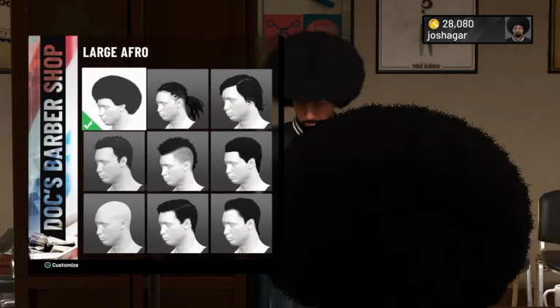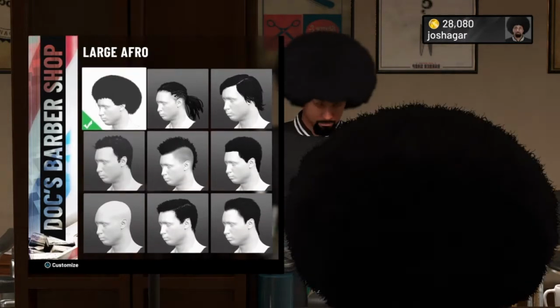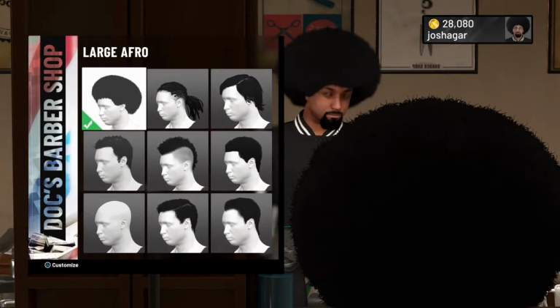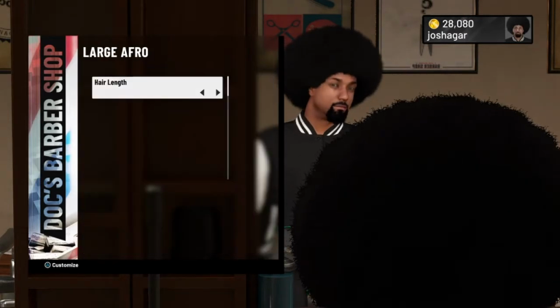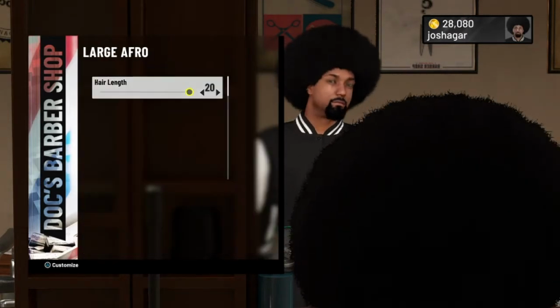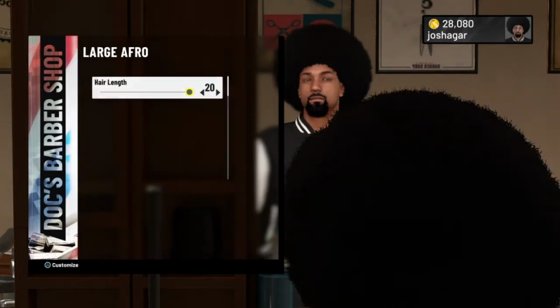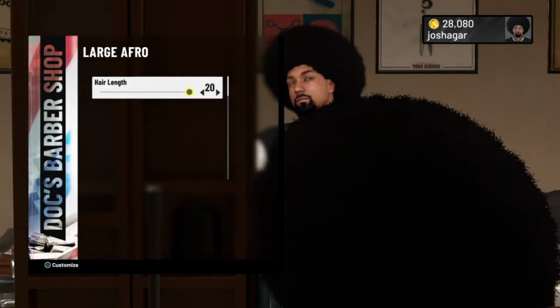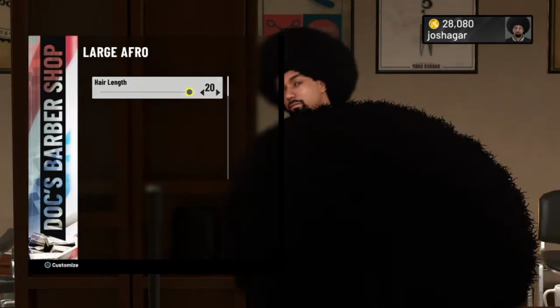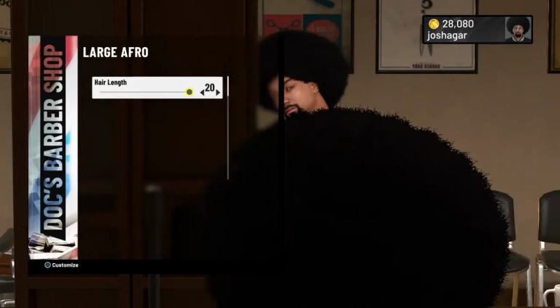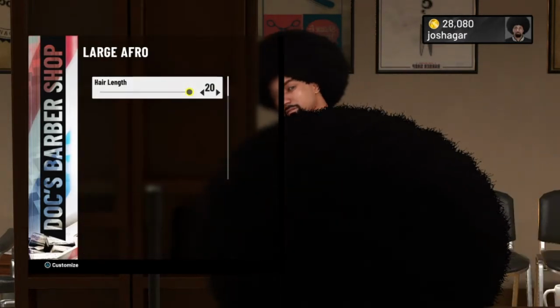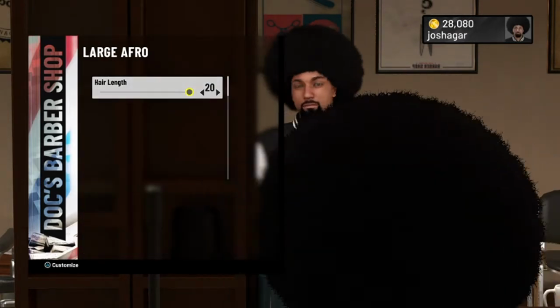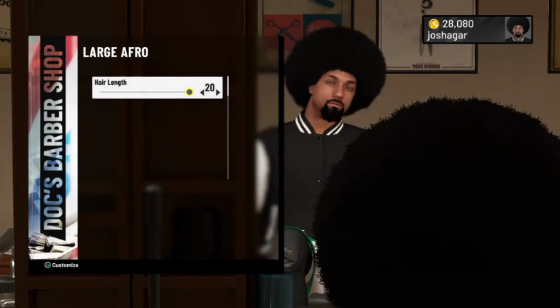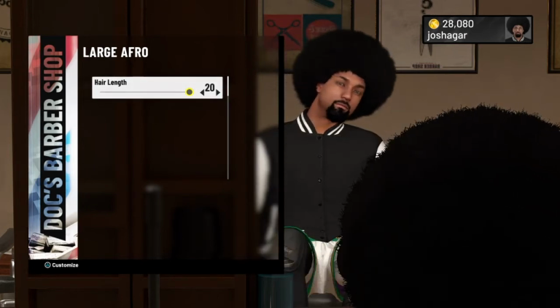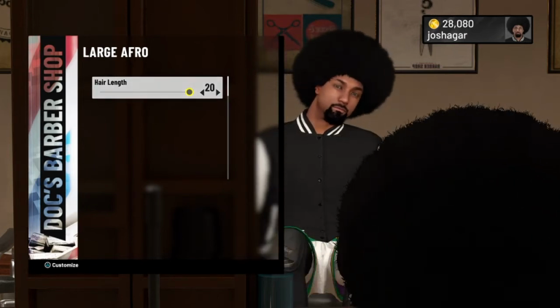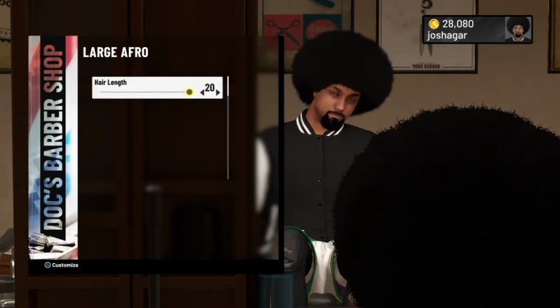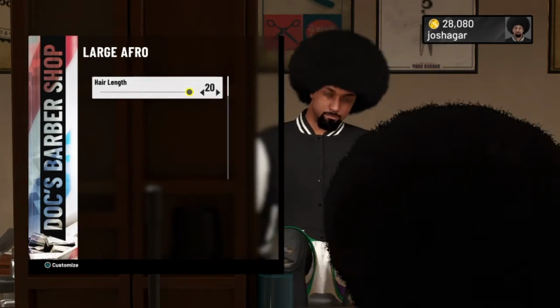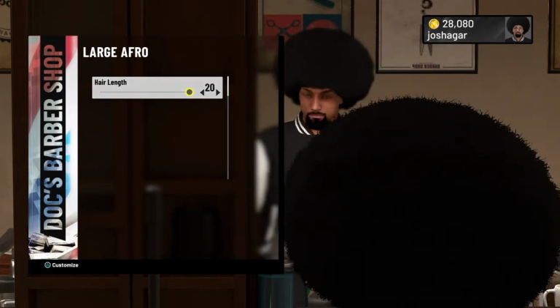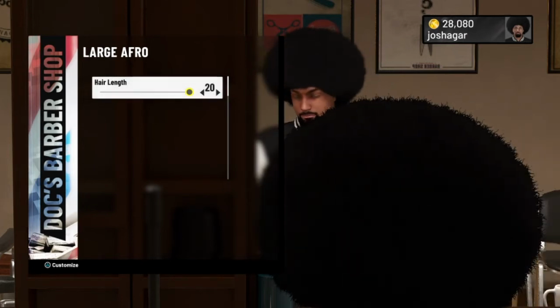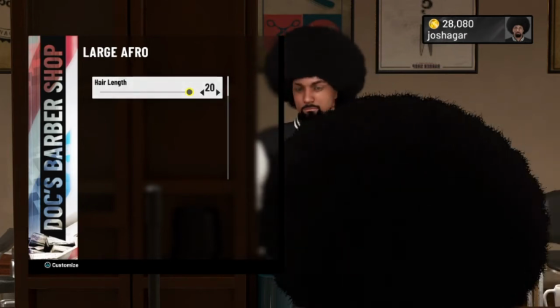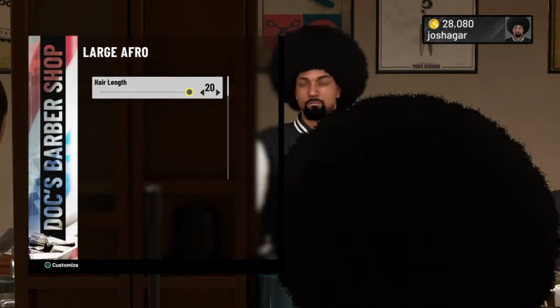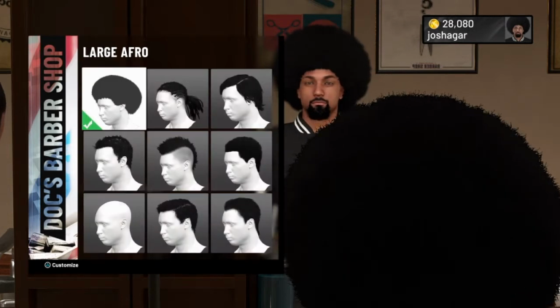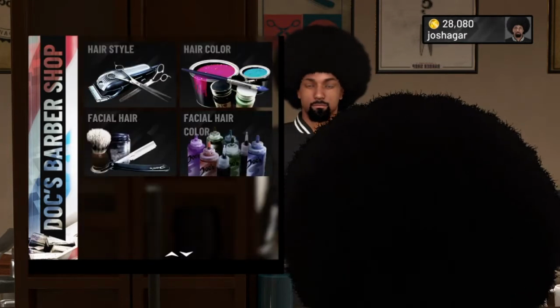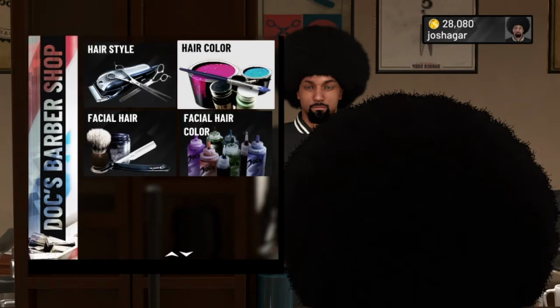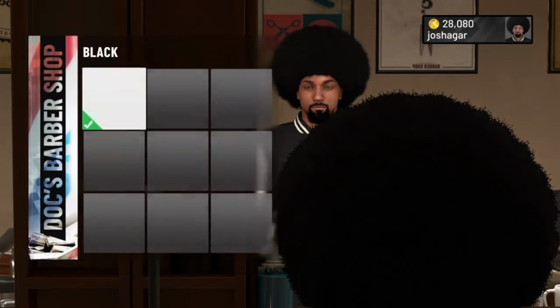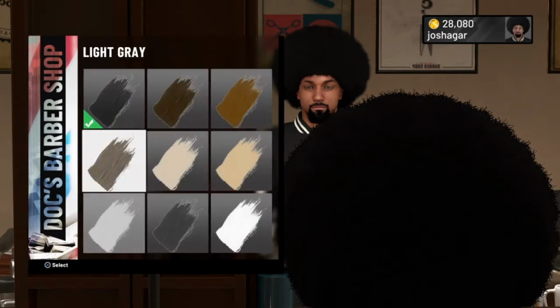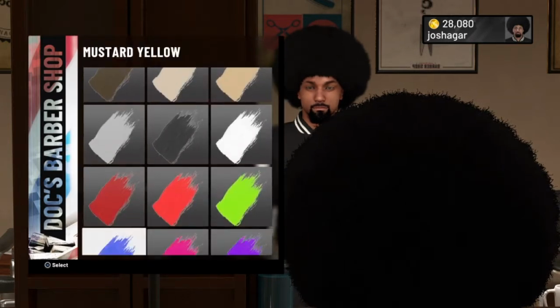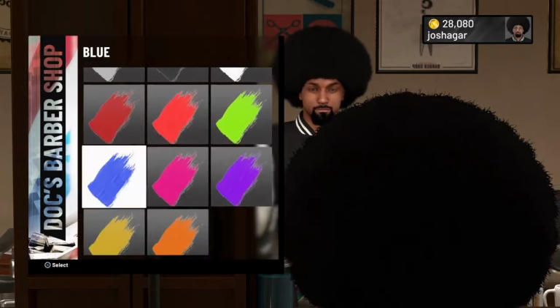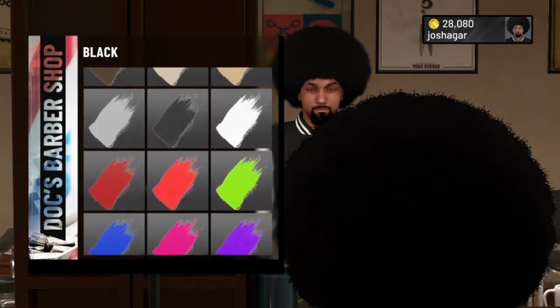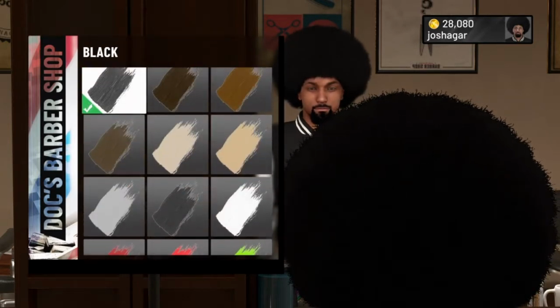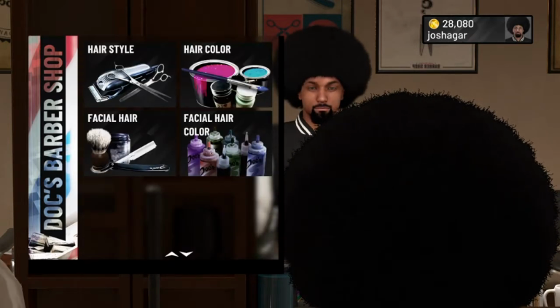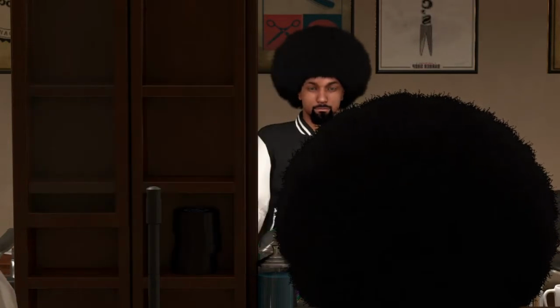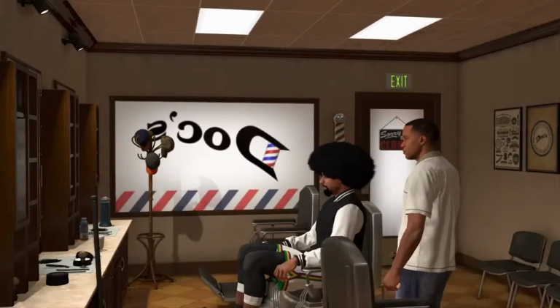Click Customize and make the hair length to the max, so 20 — if it's anything less it won't work. Back out, then obviously change your hair color to whatever you want, and just fully back out.